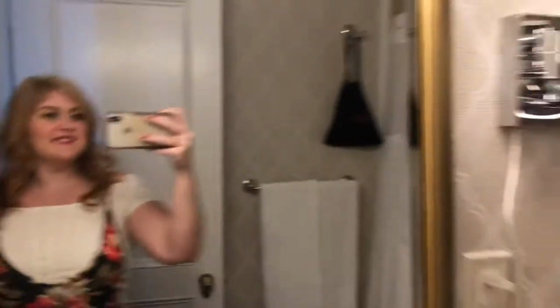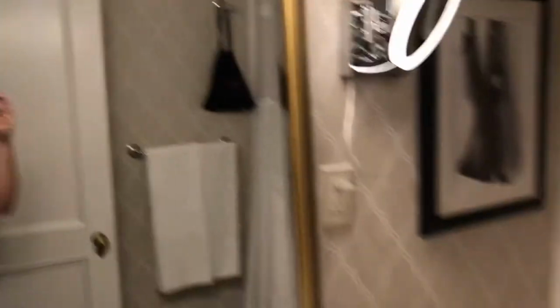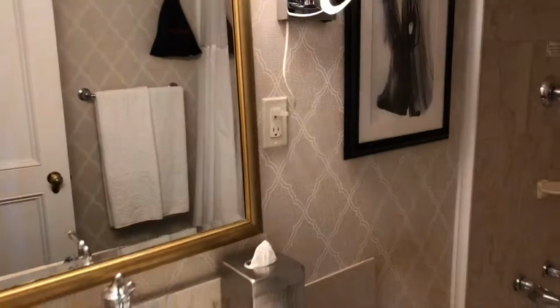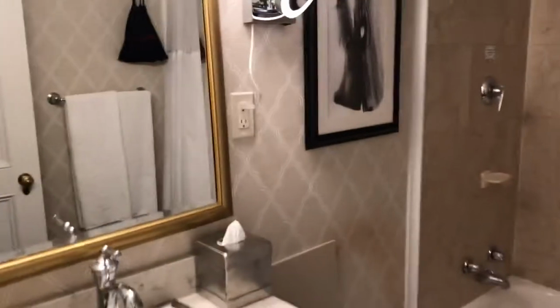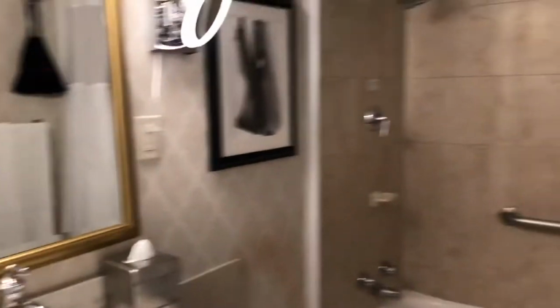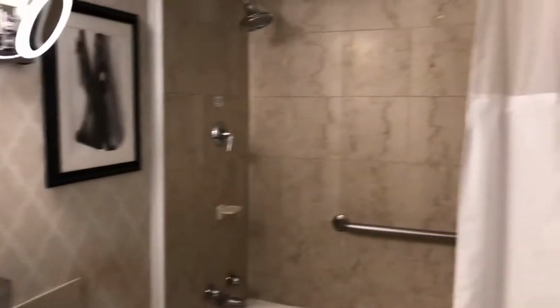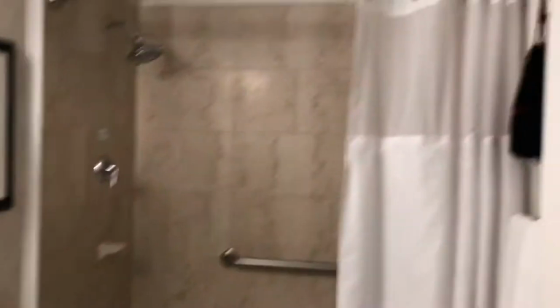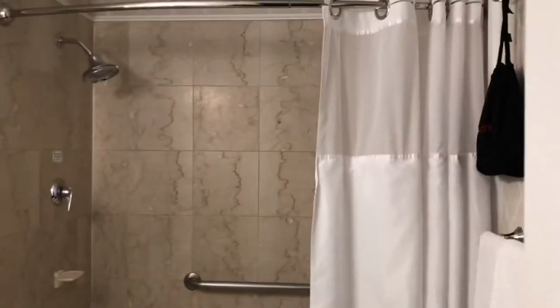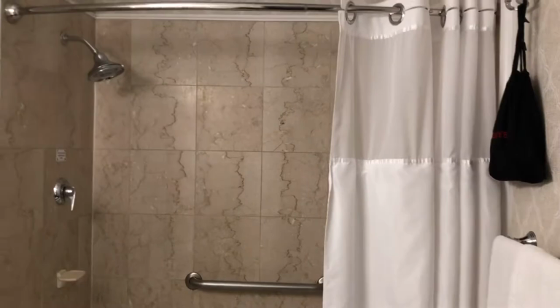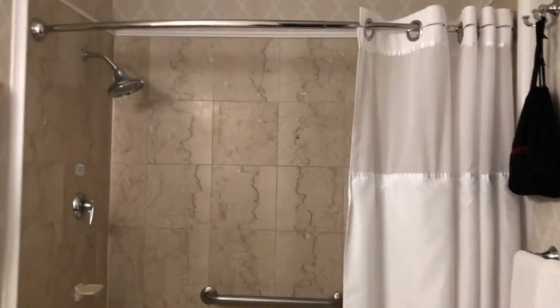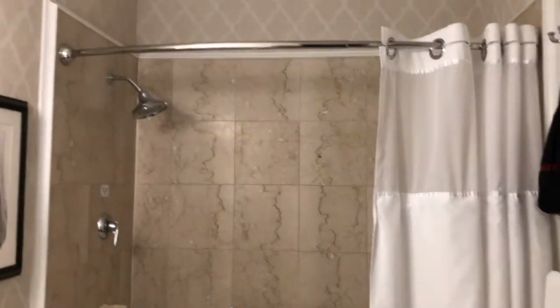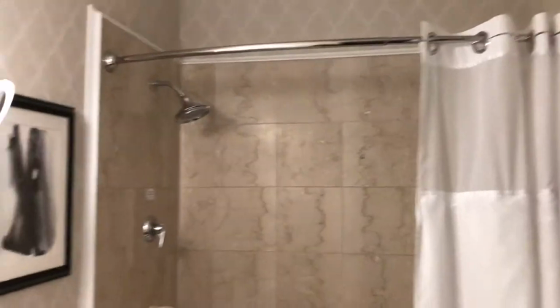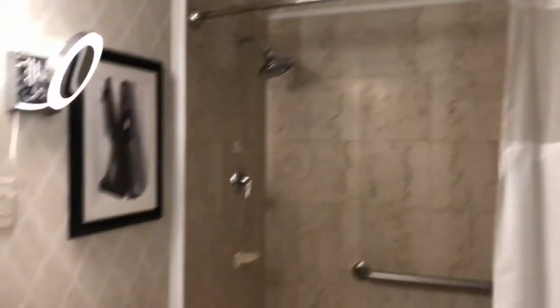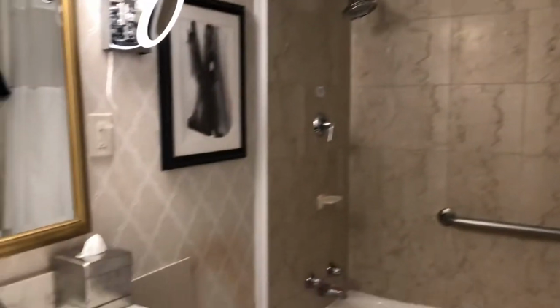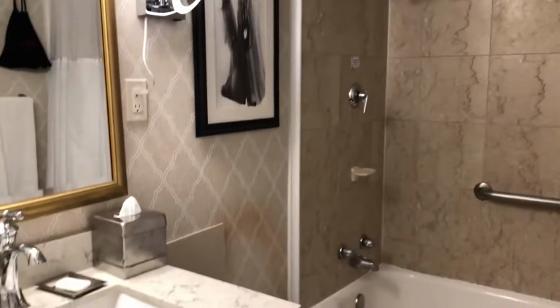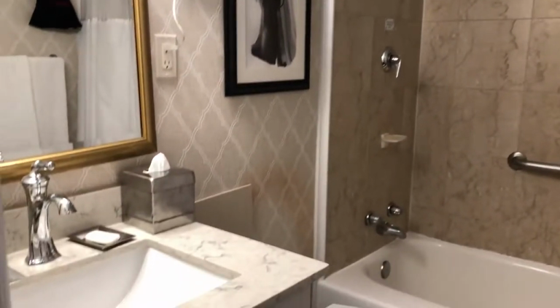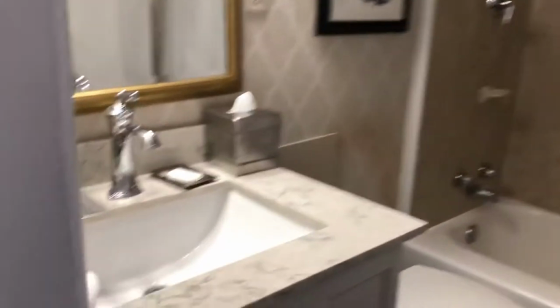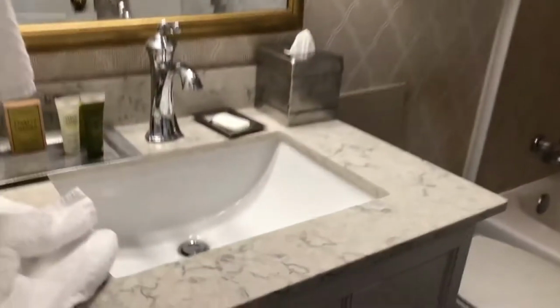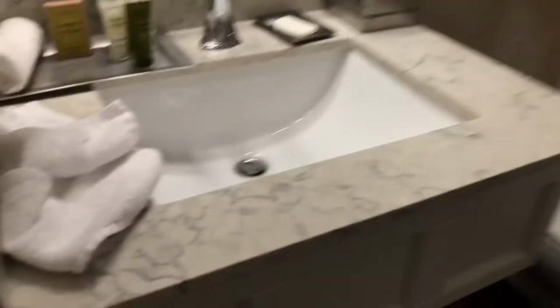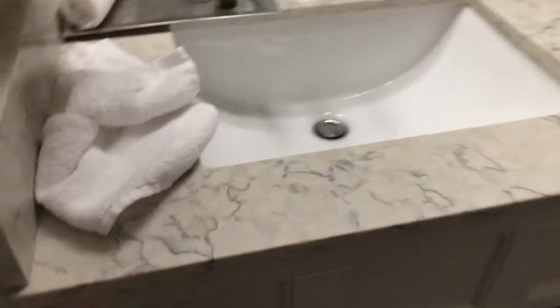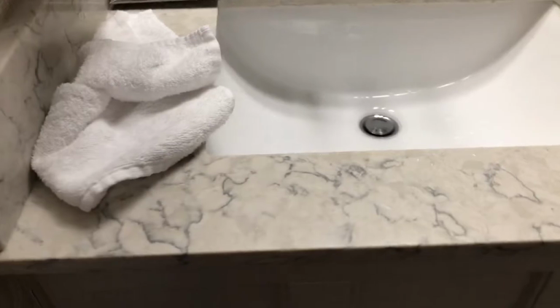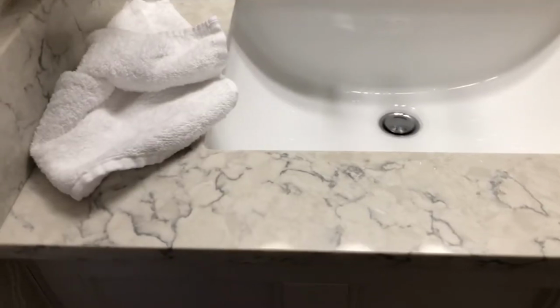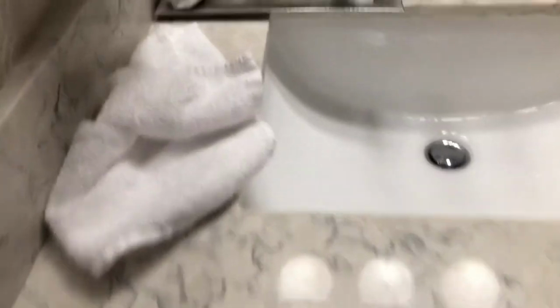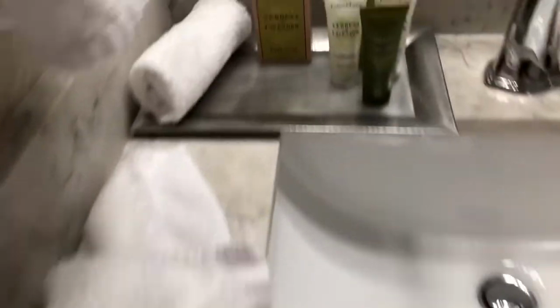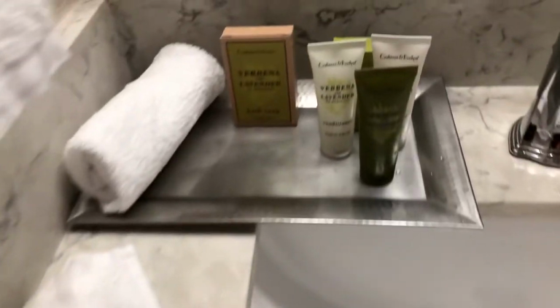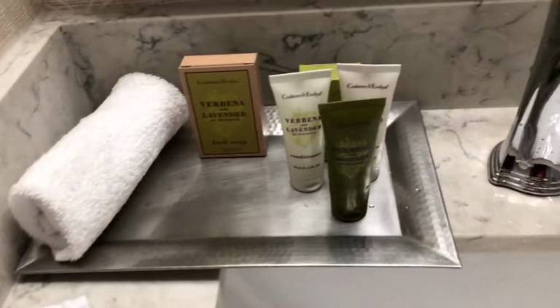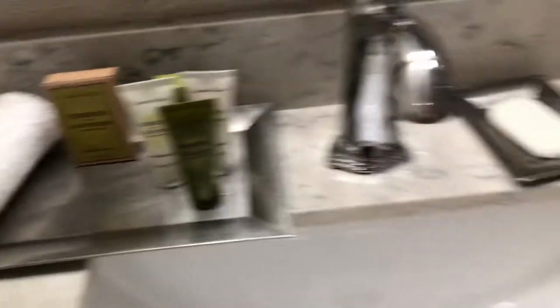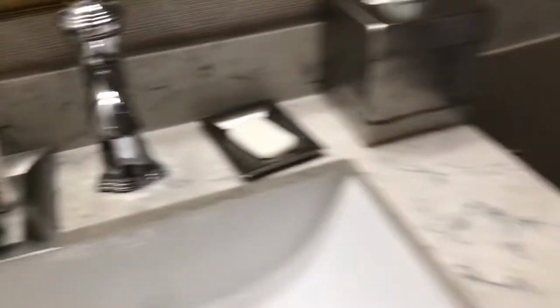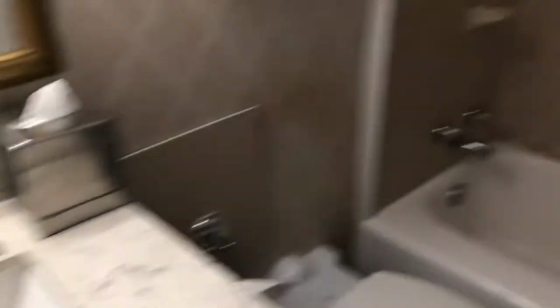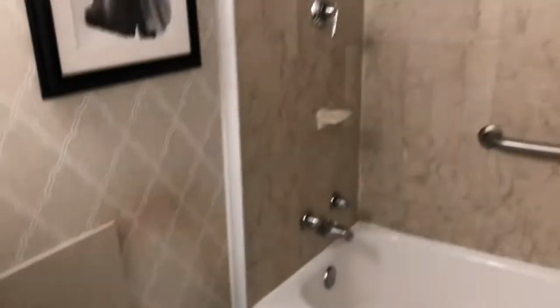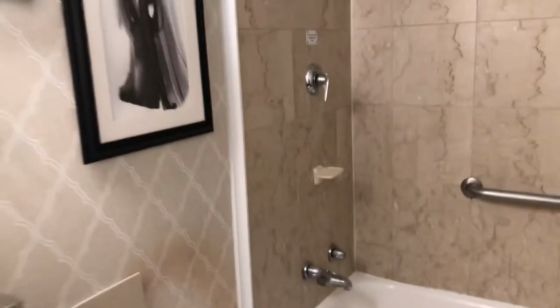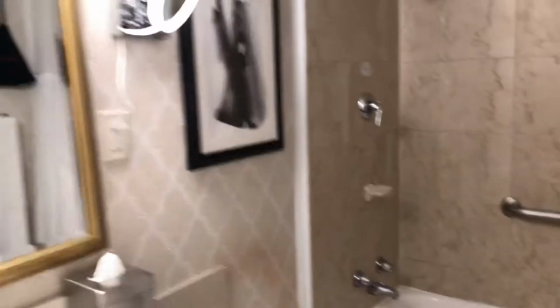First, let's start in the bathroom. So beautiful. It's not huge — this is, of course, a historic hotel, so you have to keep that in mind, but it has really beautiful details with the marble, nice soaps, very pretty.